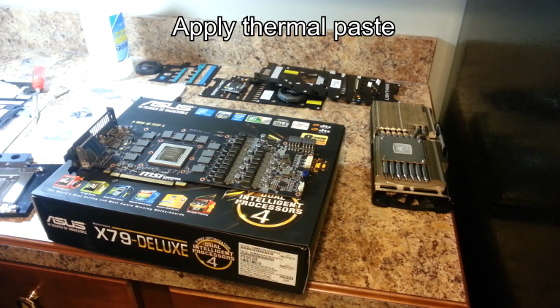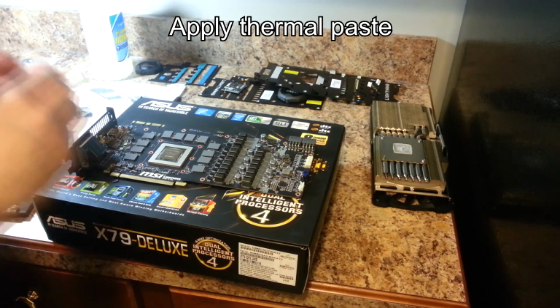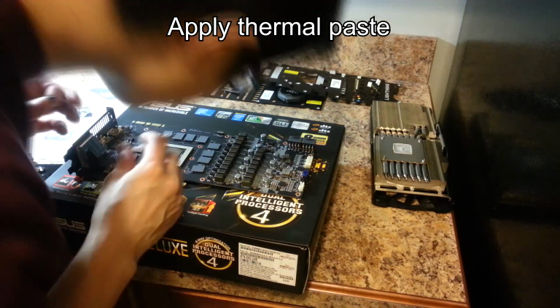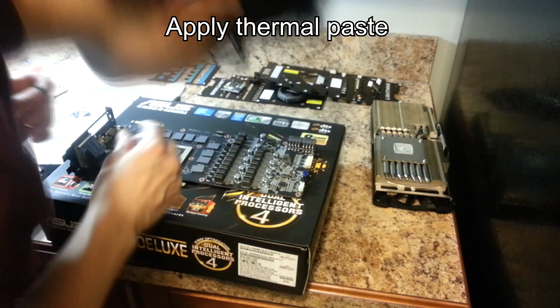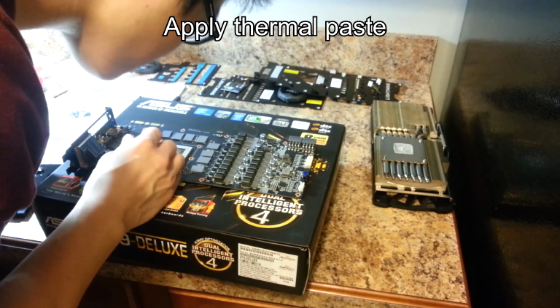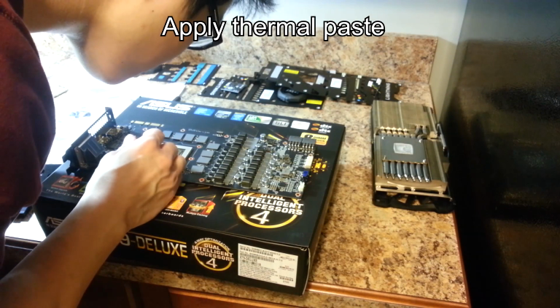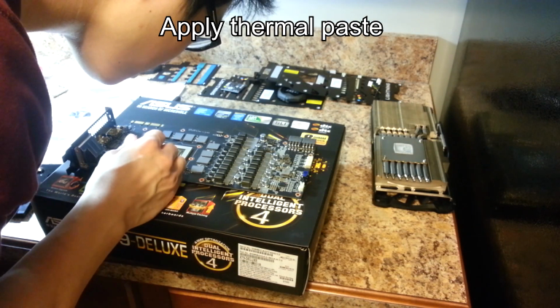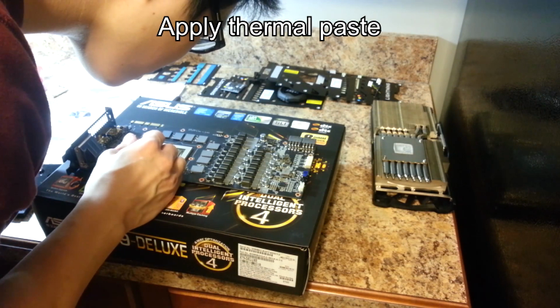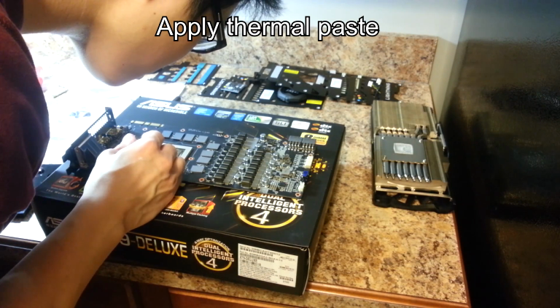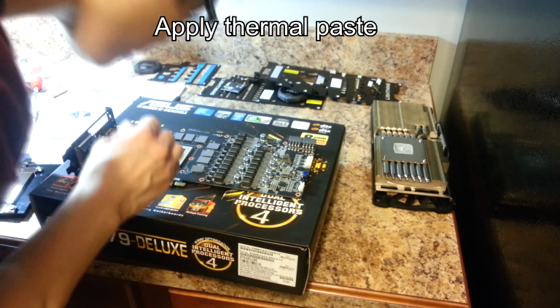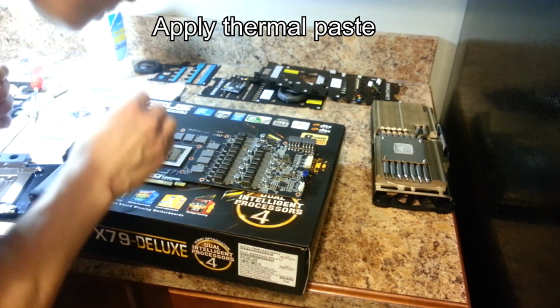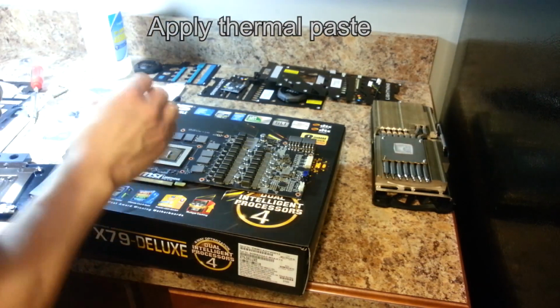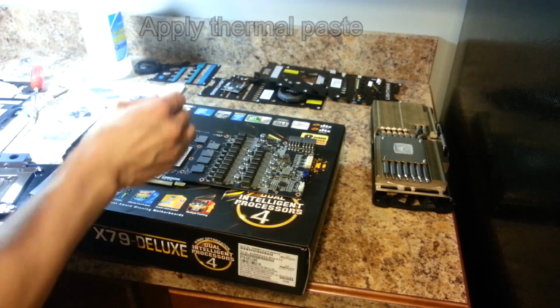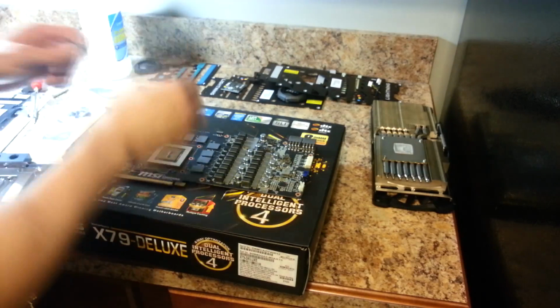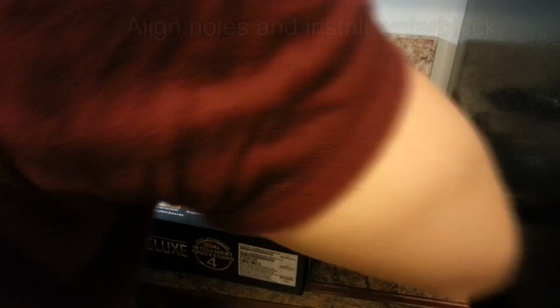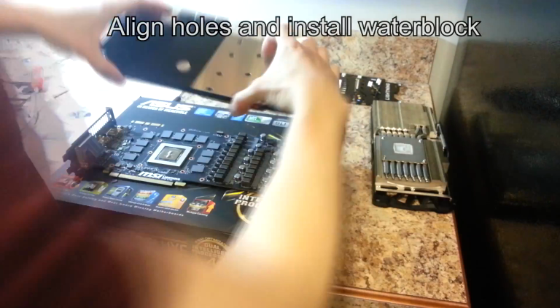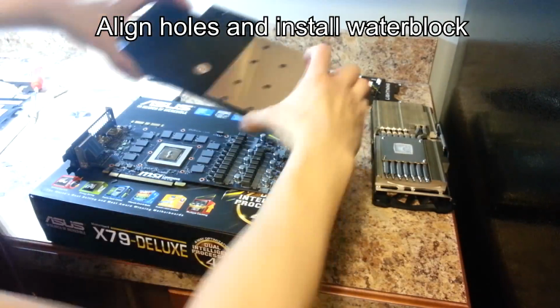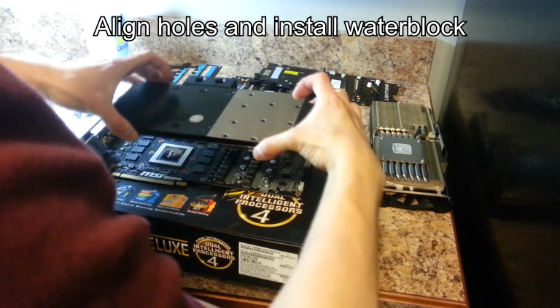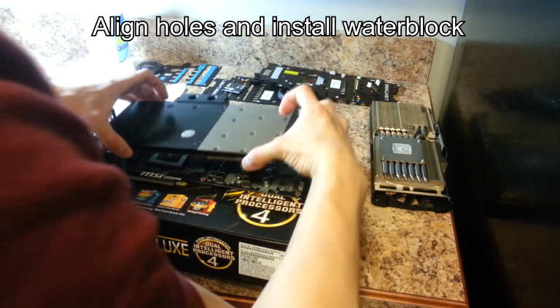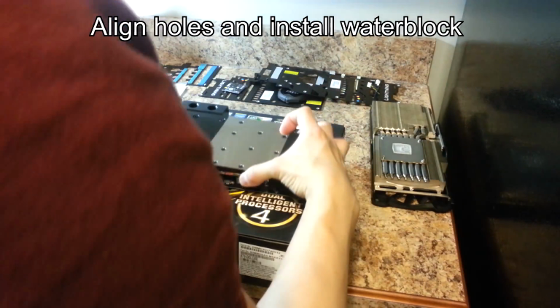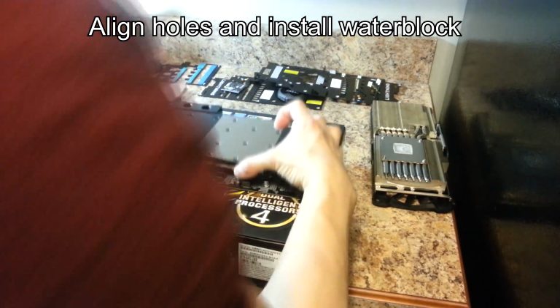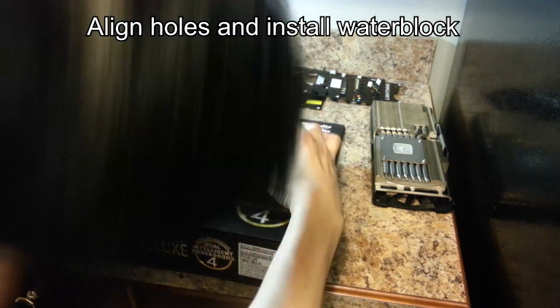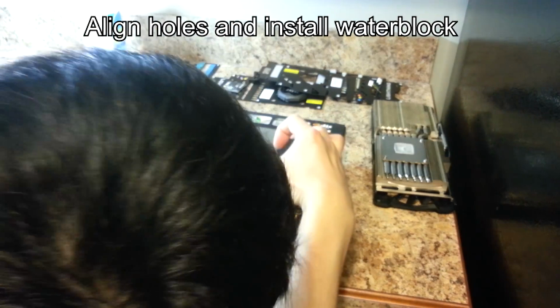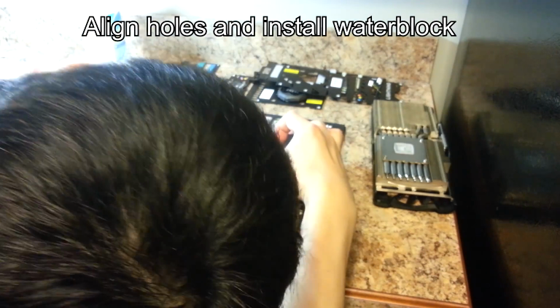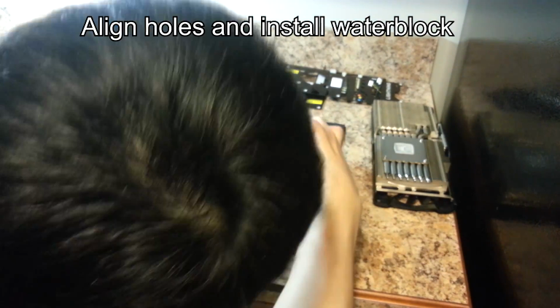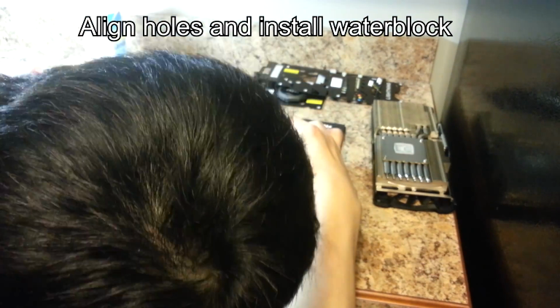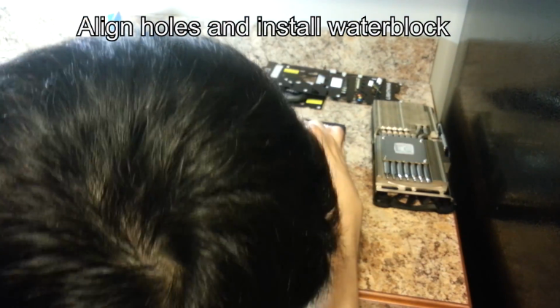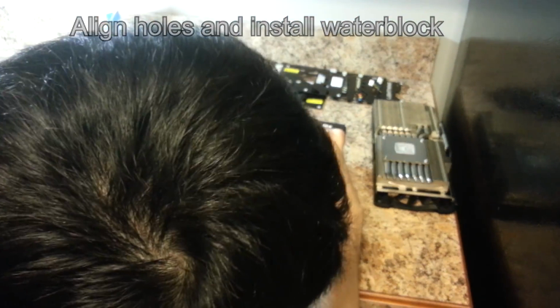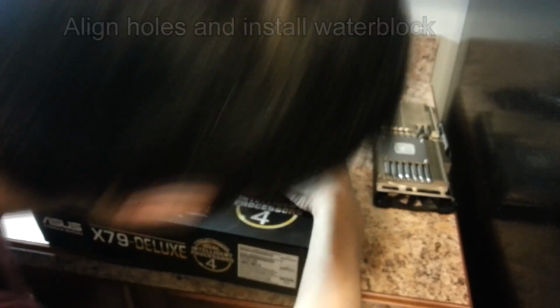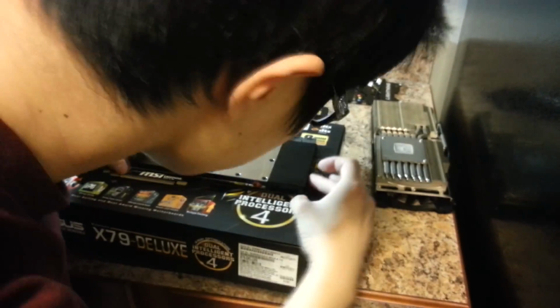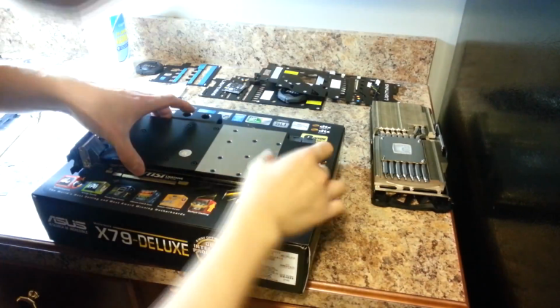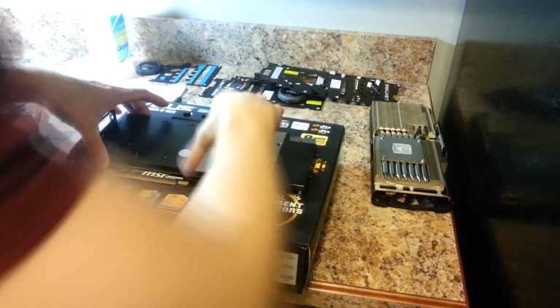Apply thermal paste just like you would do with a CPU by drawing a thin line down the middle. Gently mount the water block to the GPU. Be sure not to apply downward pressure because GPU dies are sensitive to cracking.